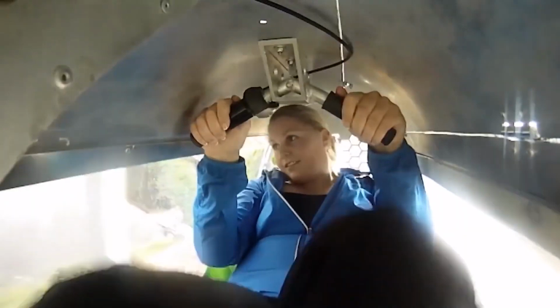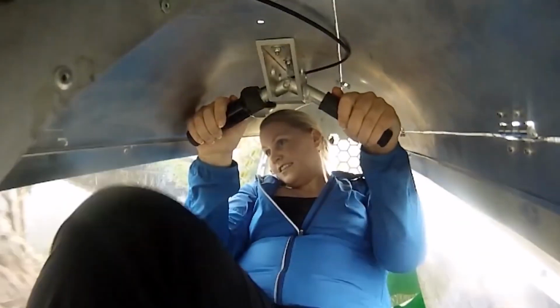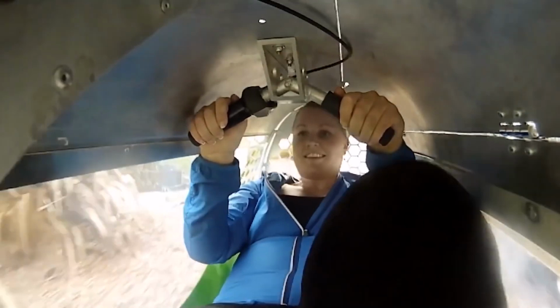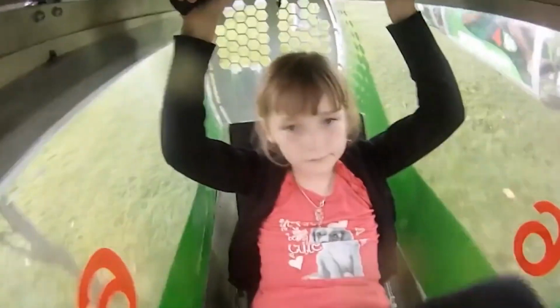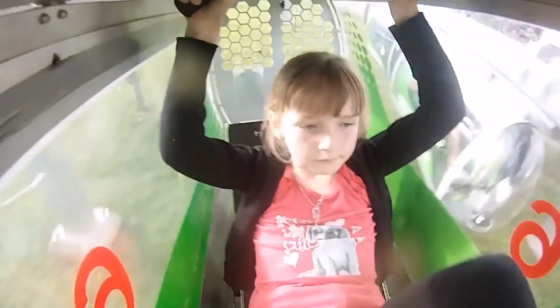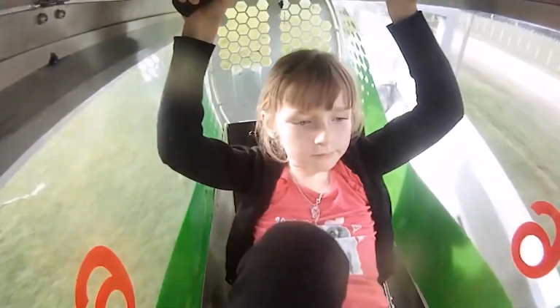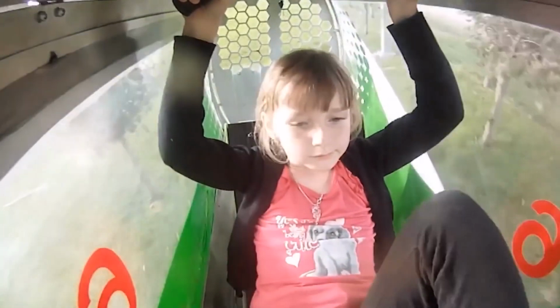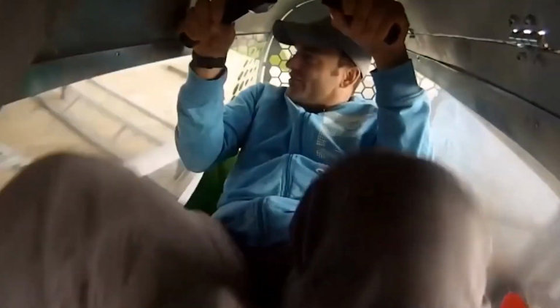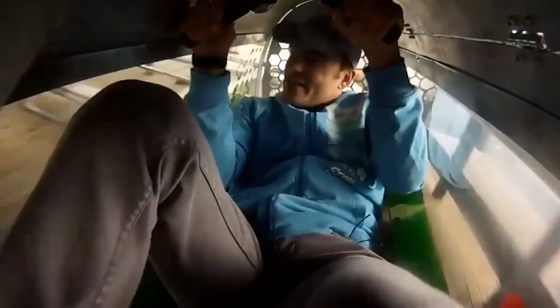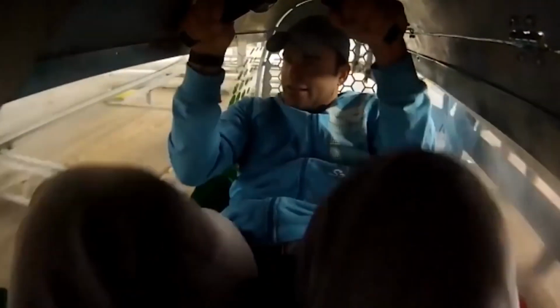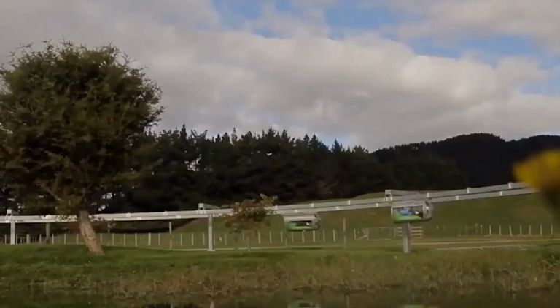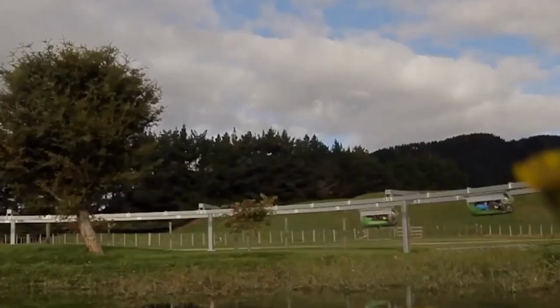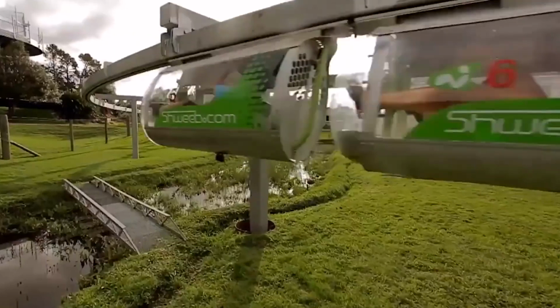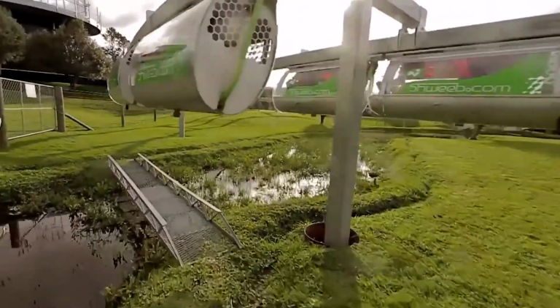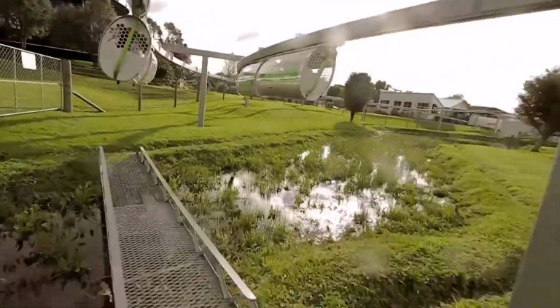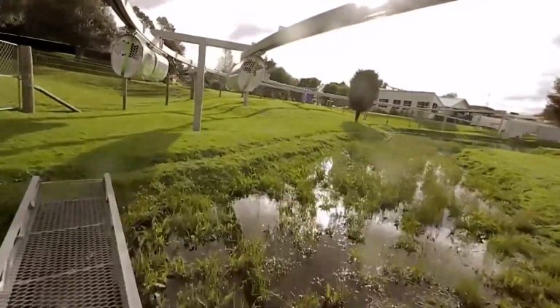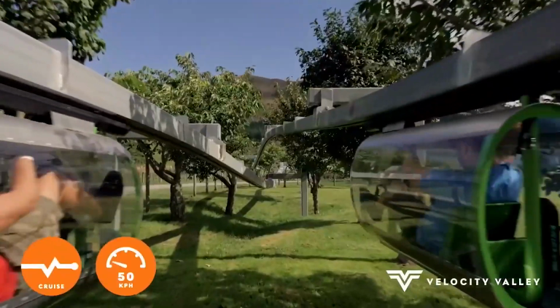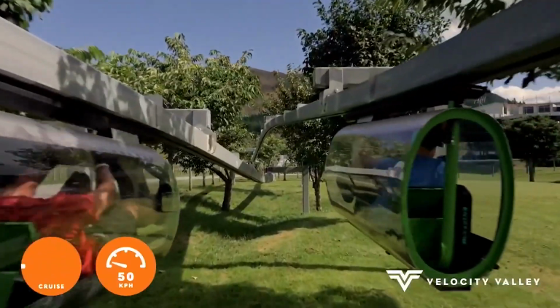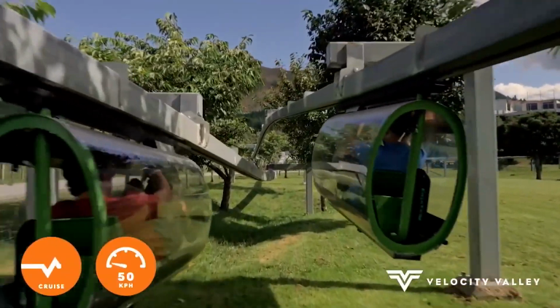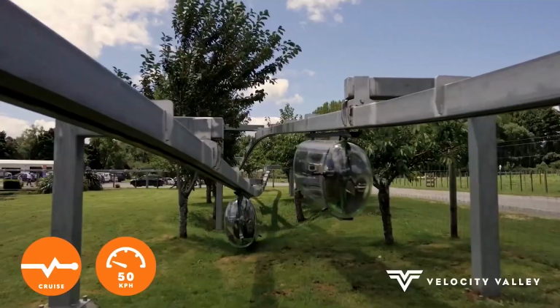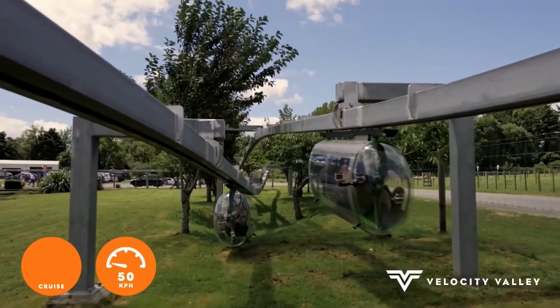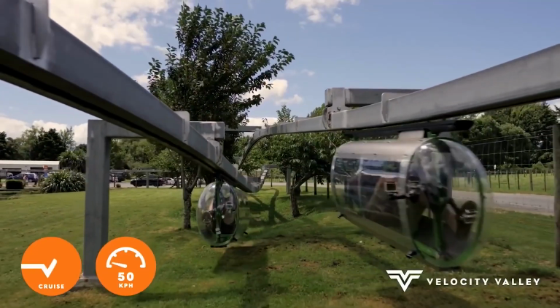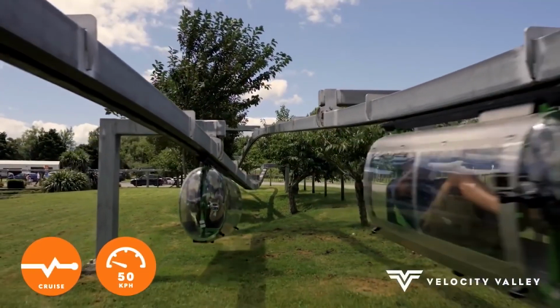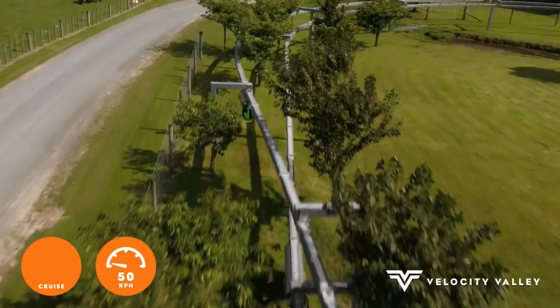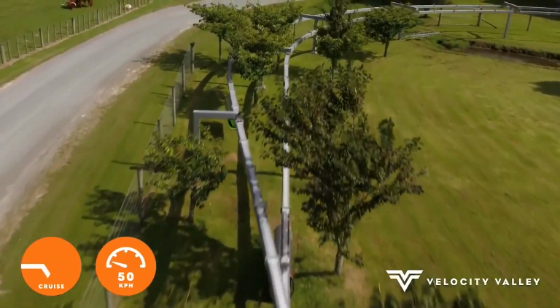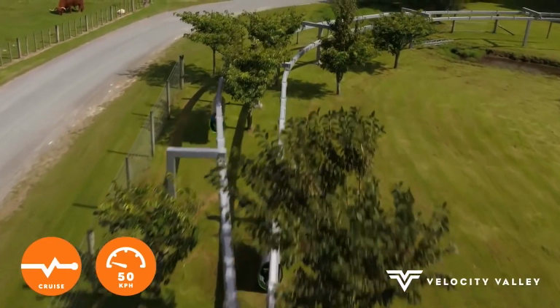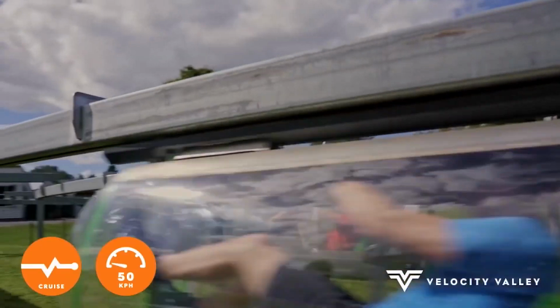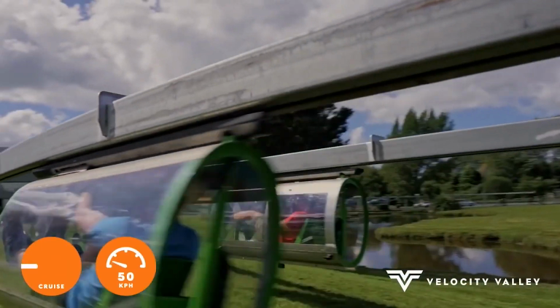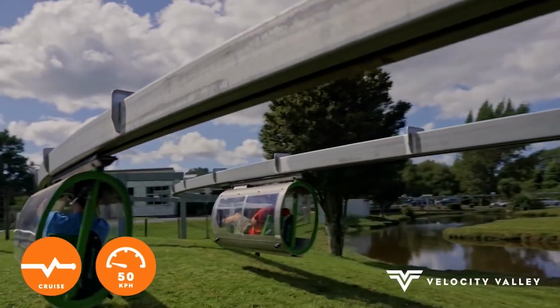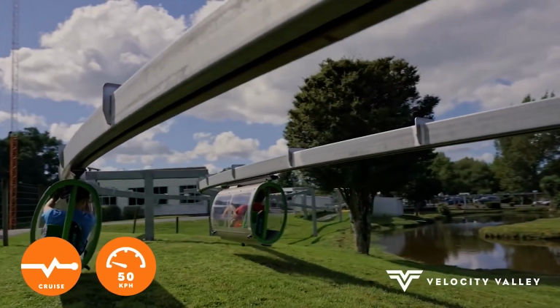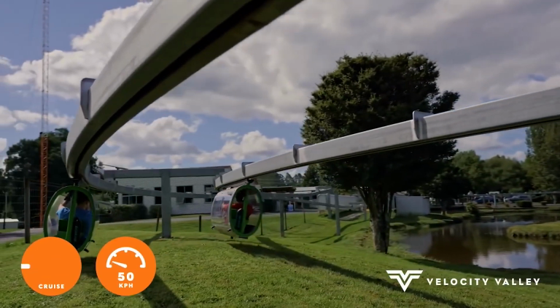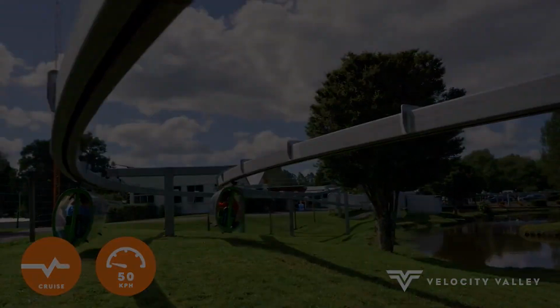Riding is comfortable in any weather, according to the designers. Whether it's scorching hot or raining heavily, the pod will protect users from the weather. Unsurprisingly, the ride has attracted people of all ages. The oldest pilot is 84 years old.